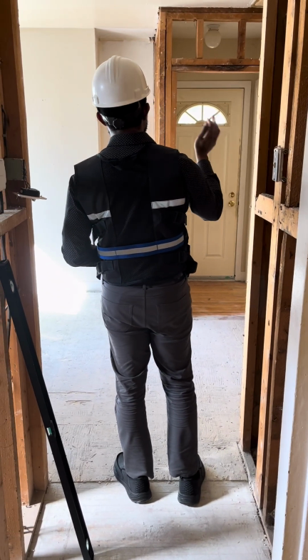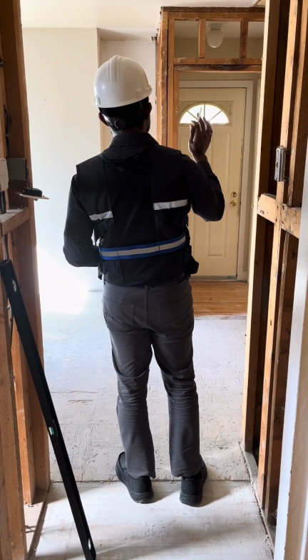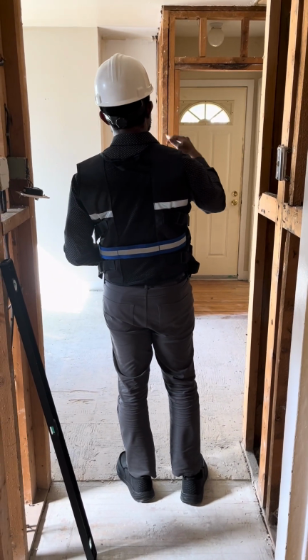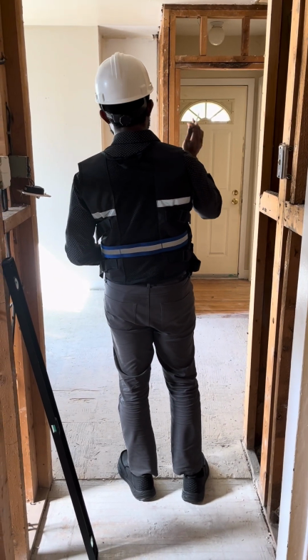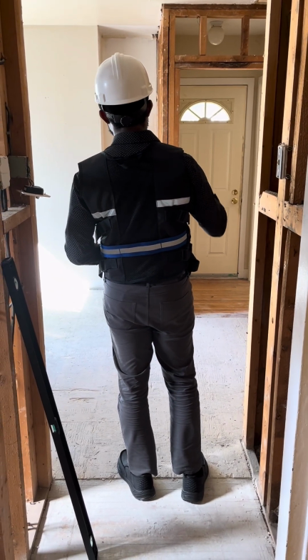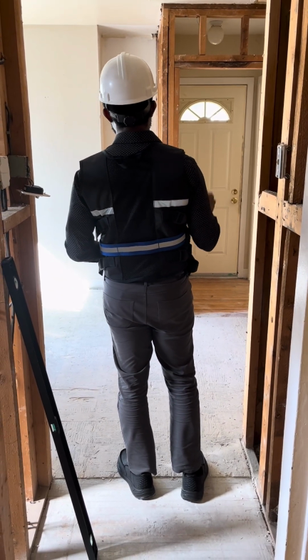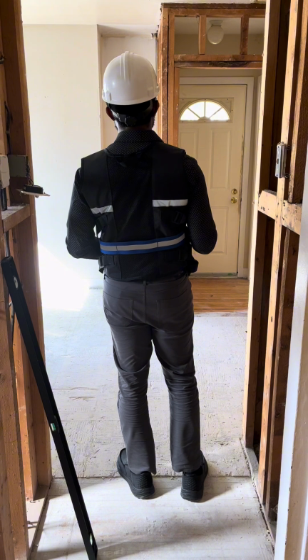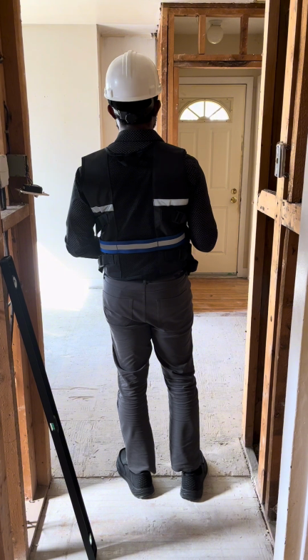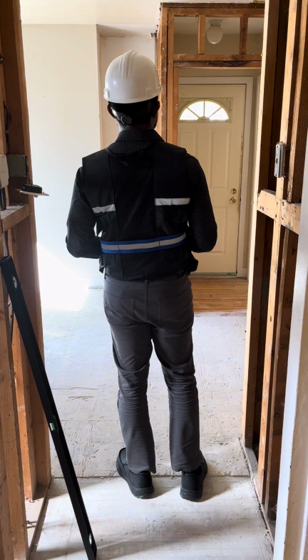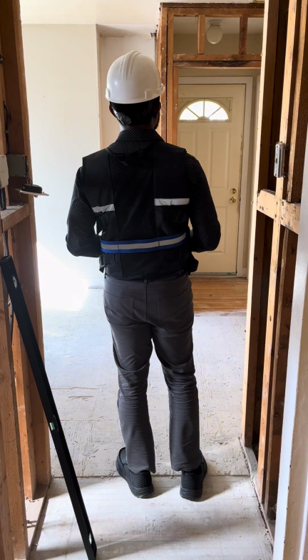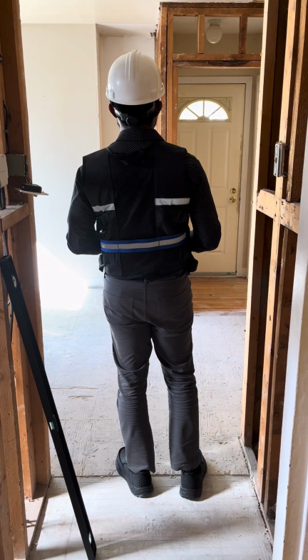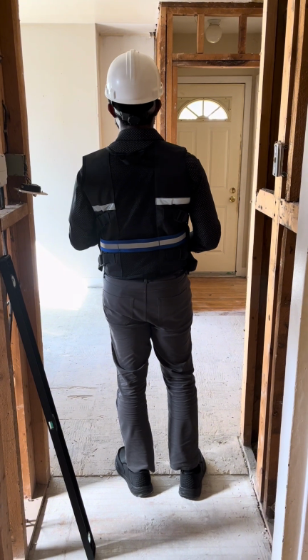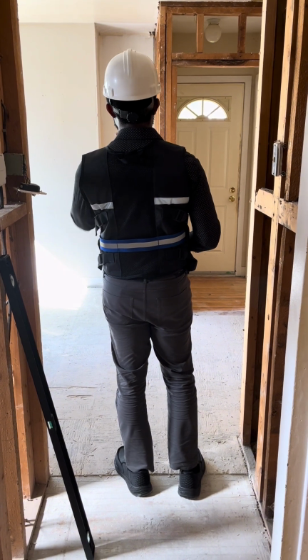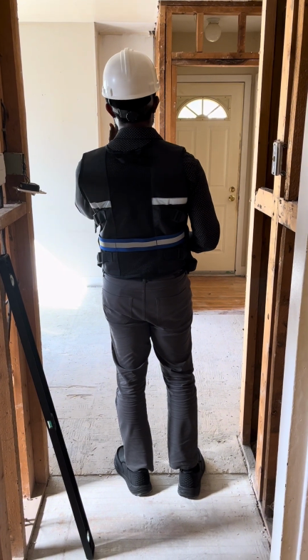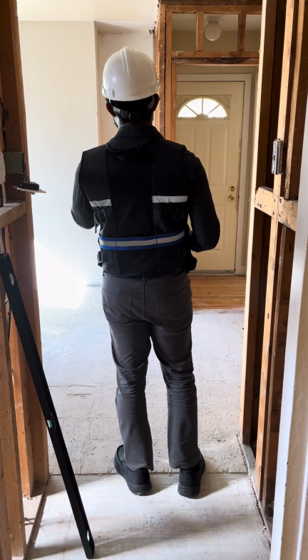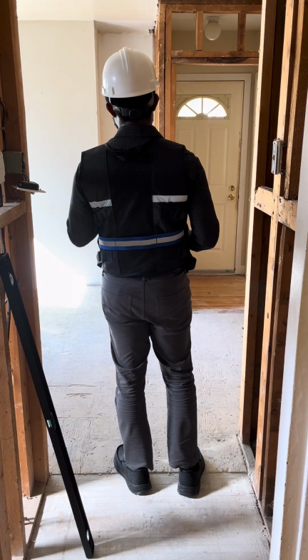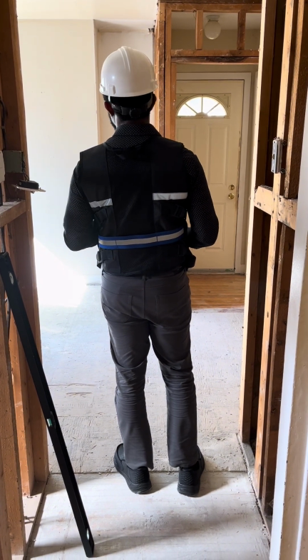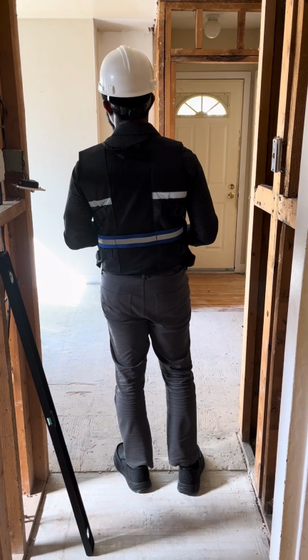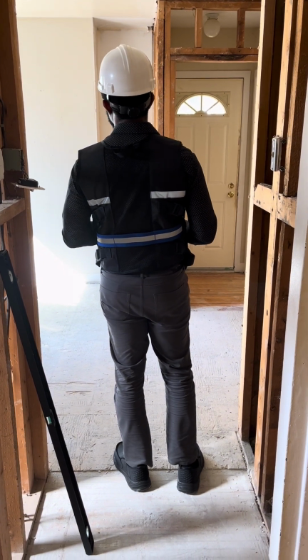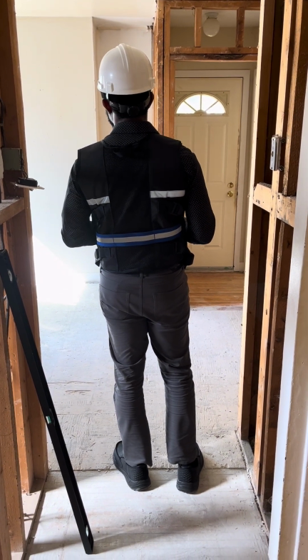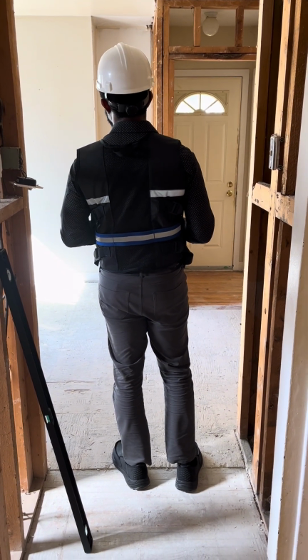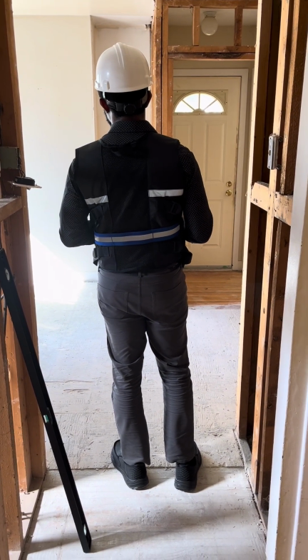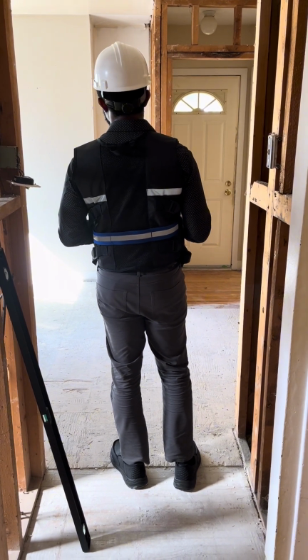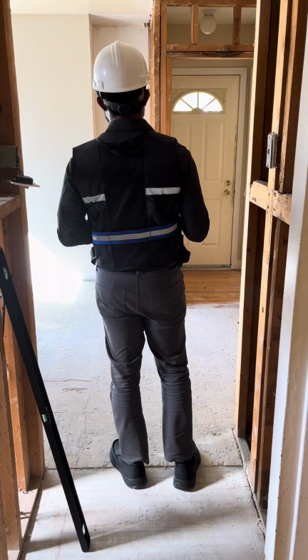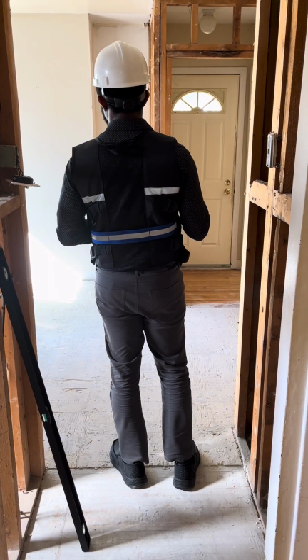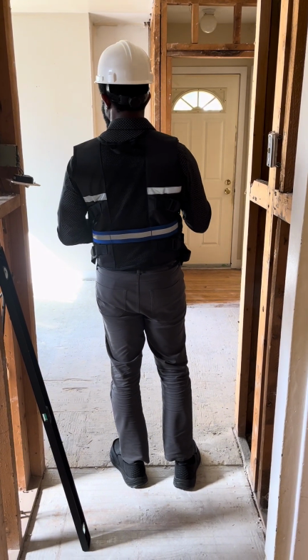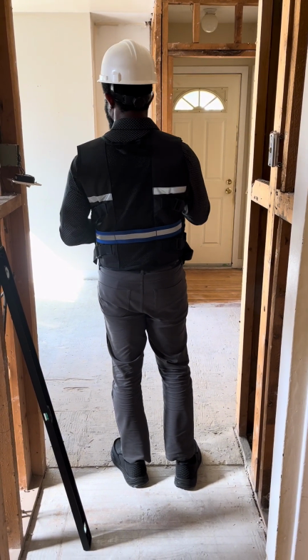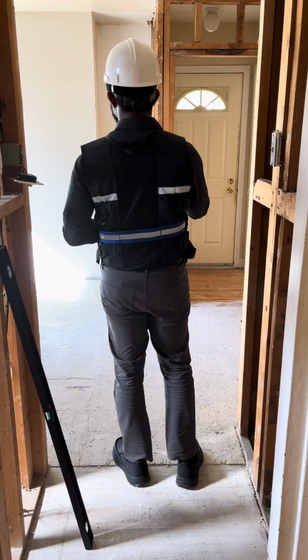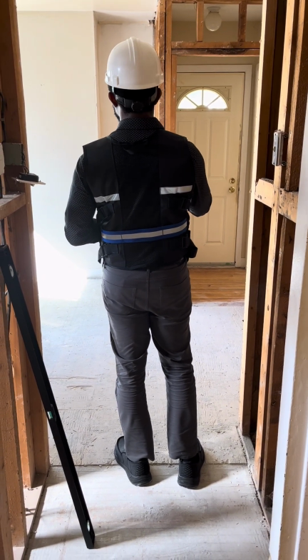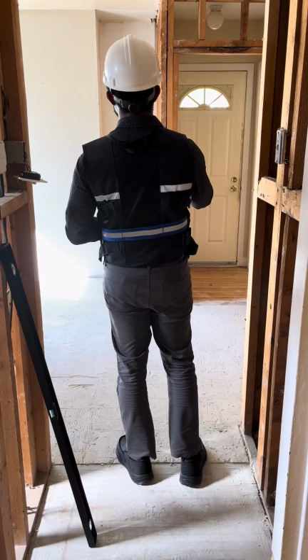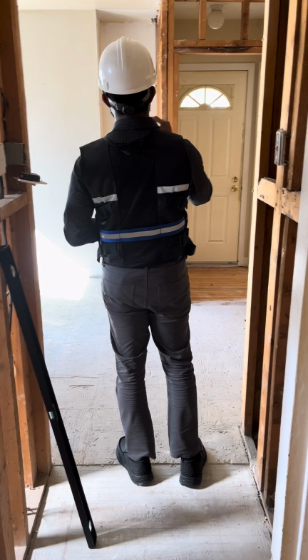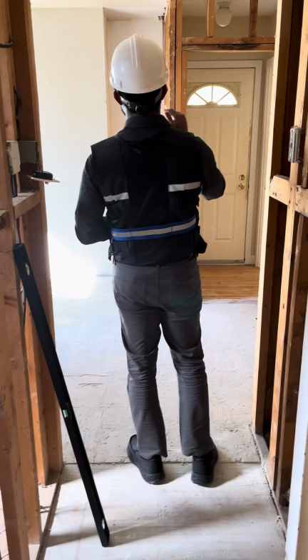Third, think about building codes and permits. Most structural changes require official approval to keep the work safe and legal.